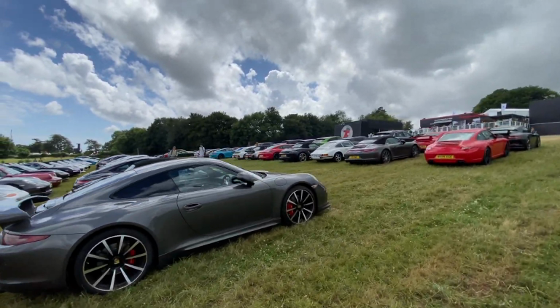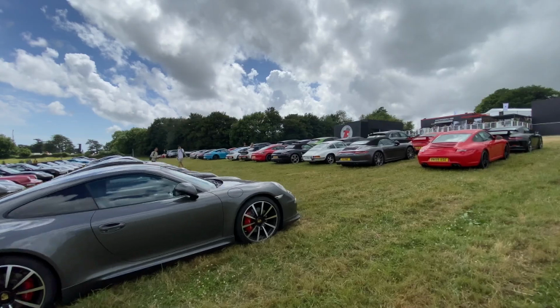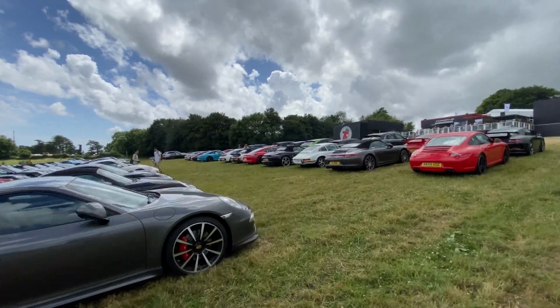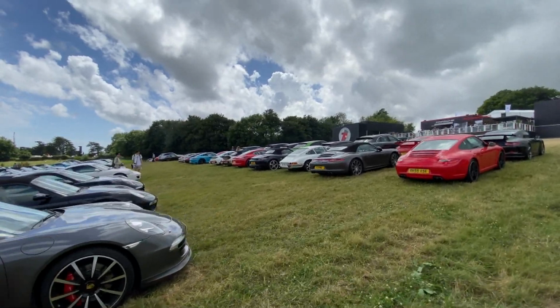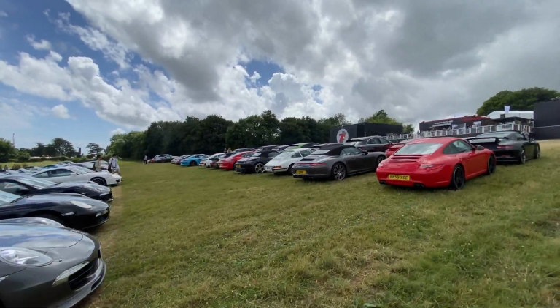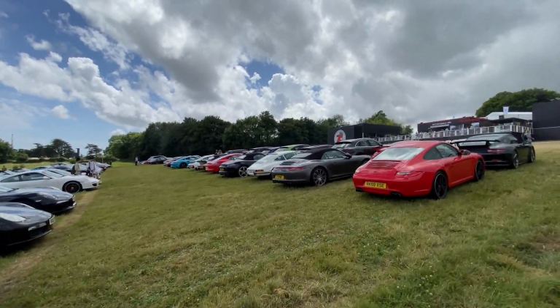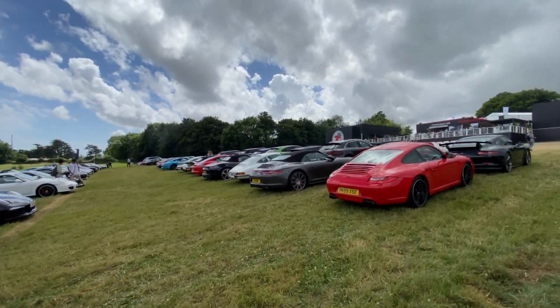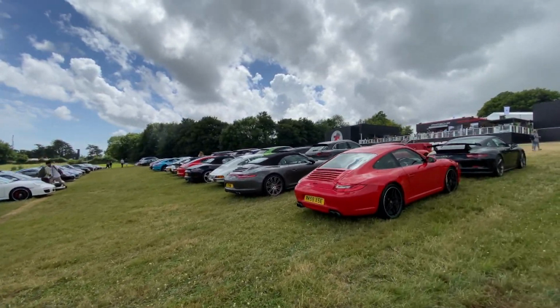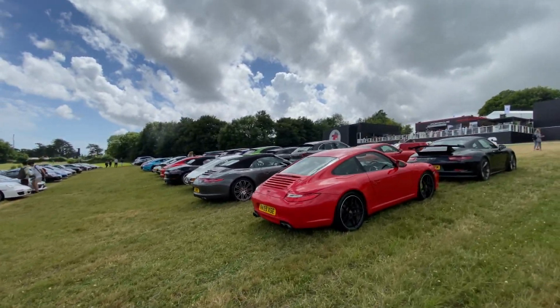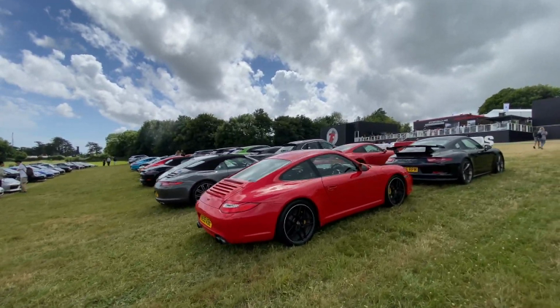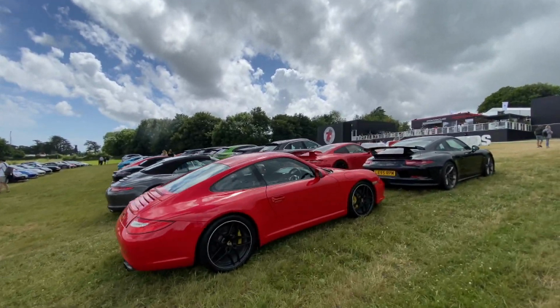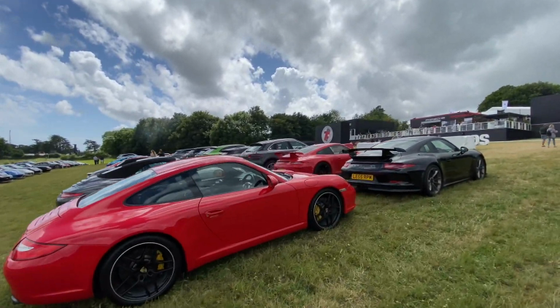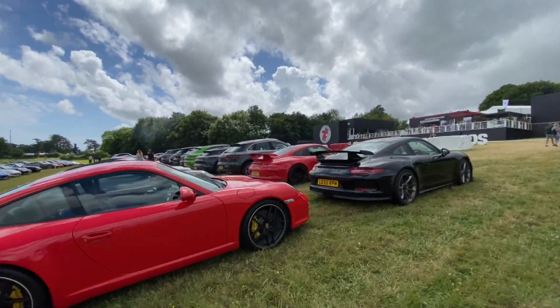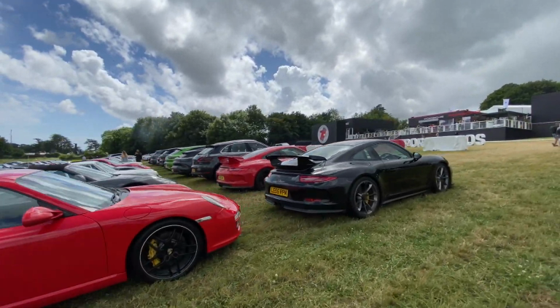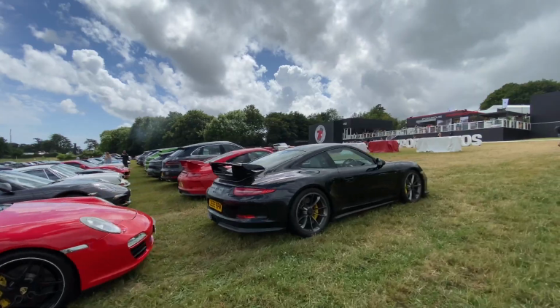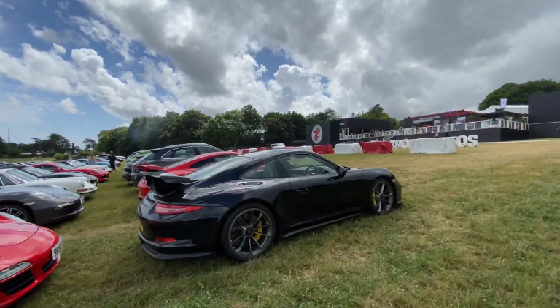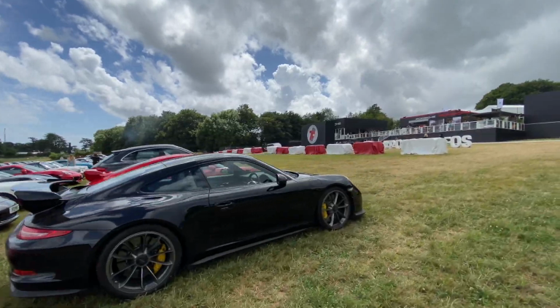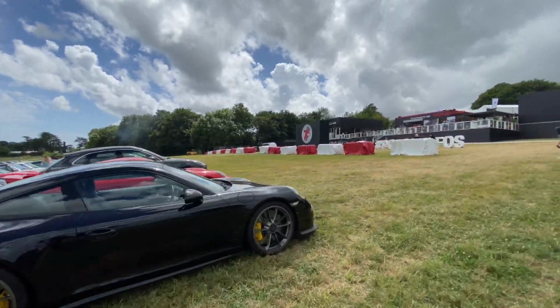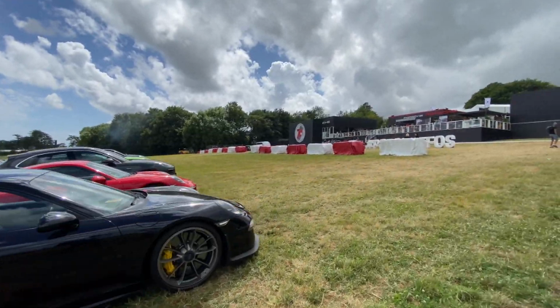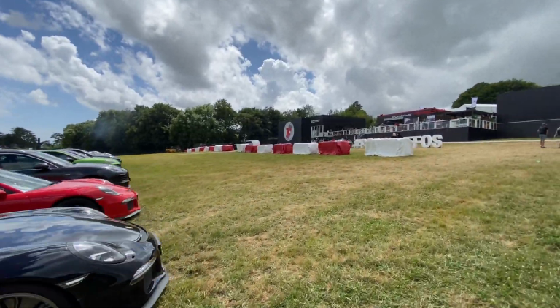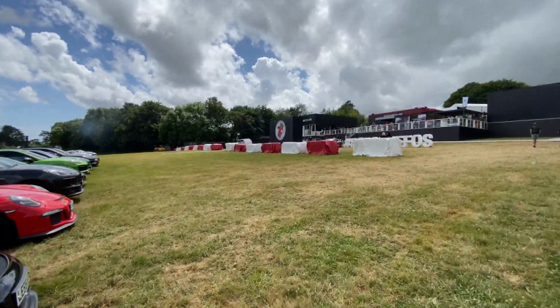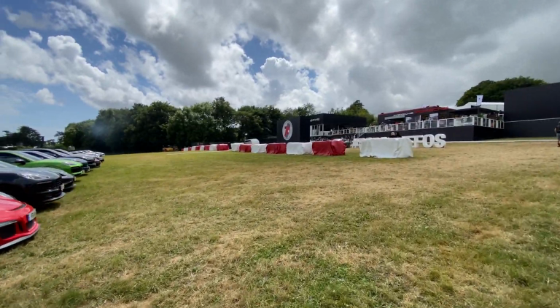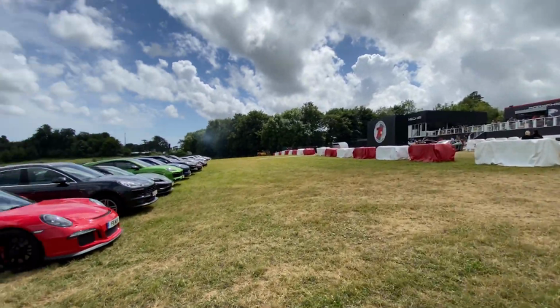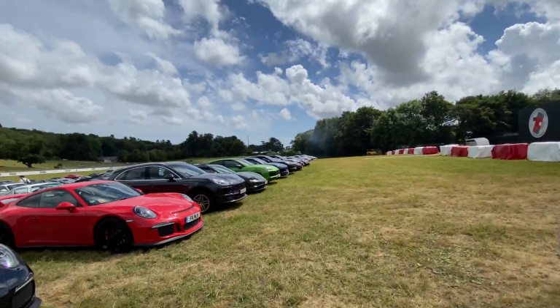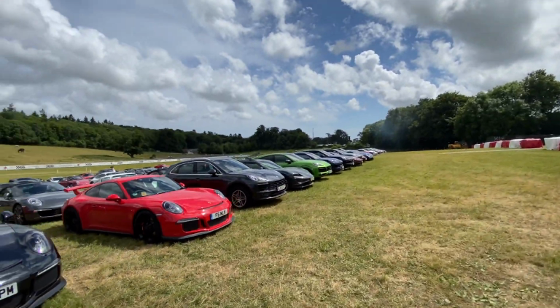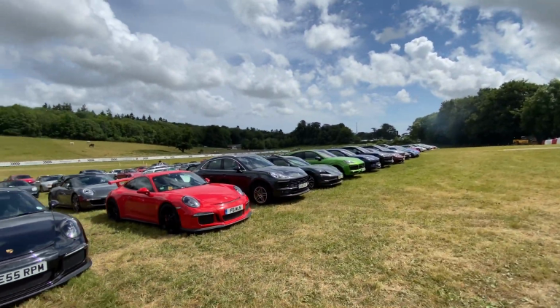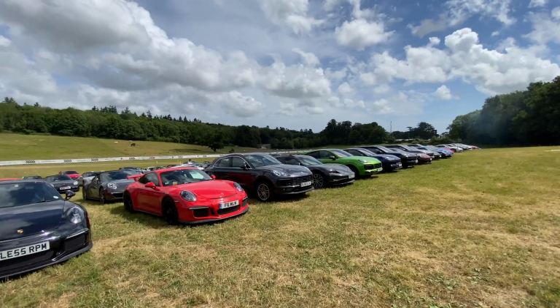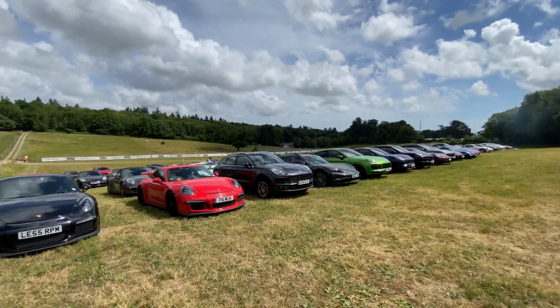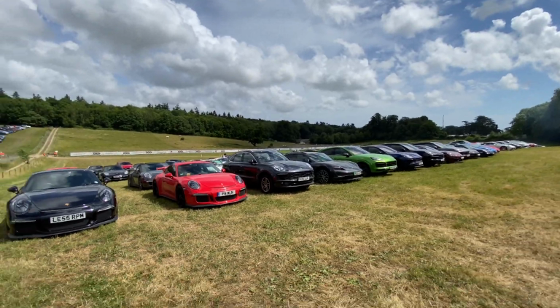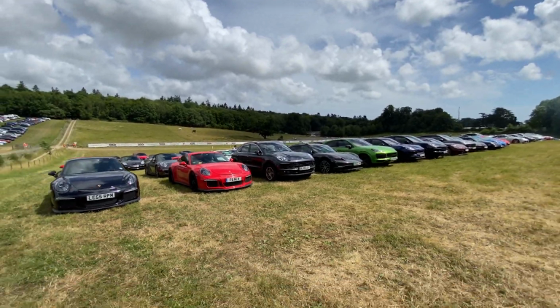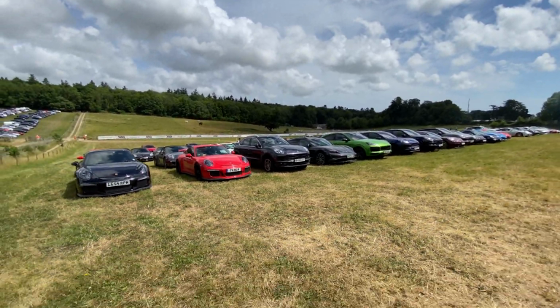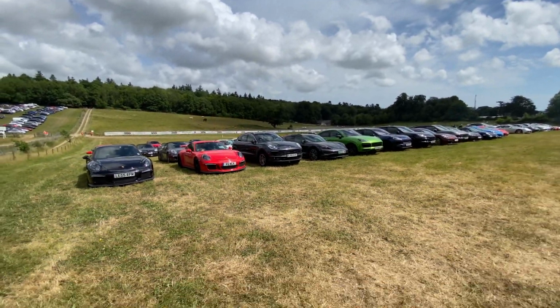So here at Goodwood, tons of Porsches are represented. Only a fraction of them are actually here in the Porsche-only parking, but this is the highest concentration of Porsches I've seen at the whole event.